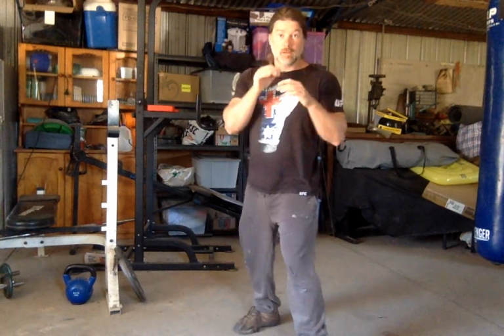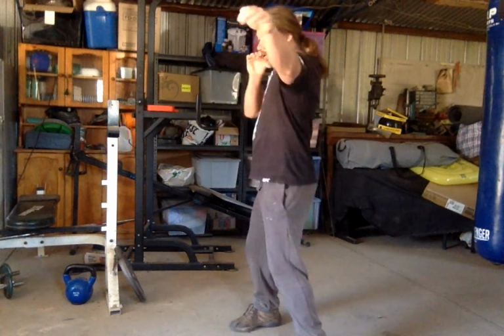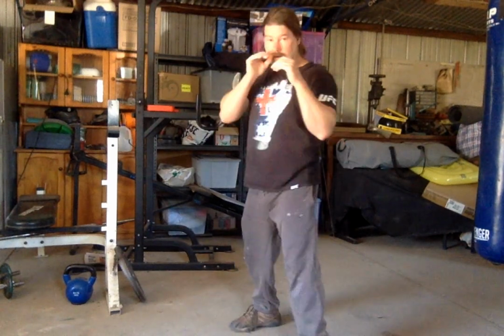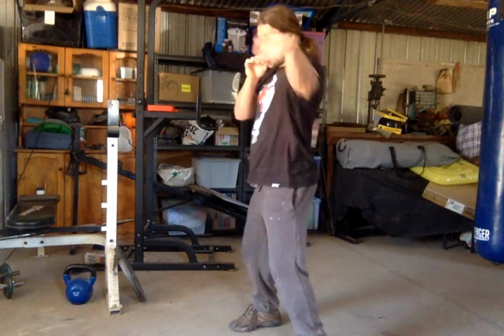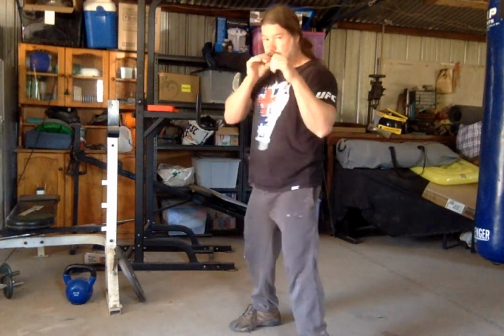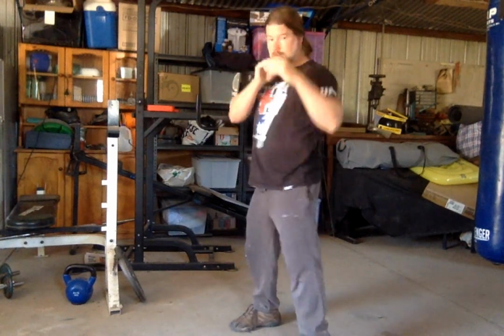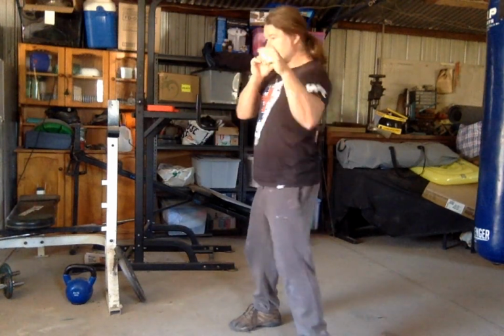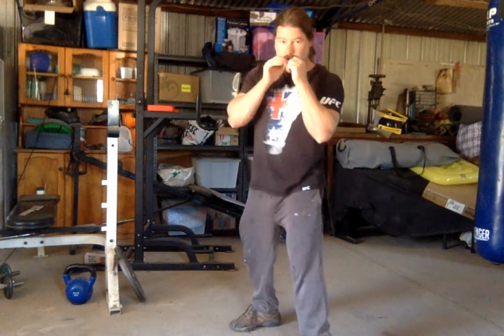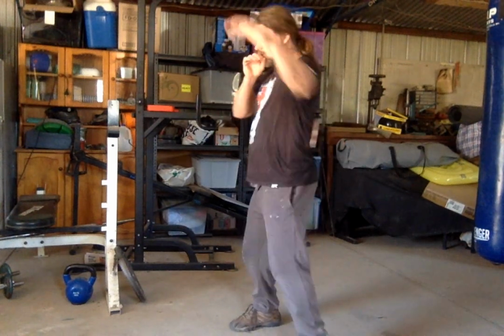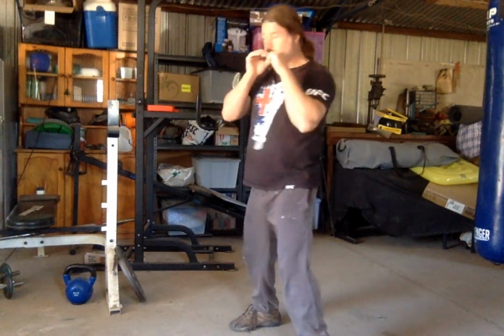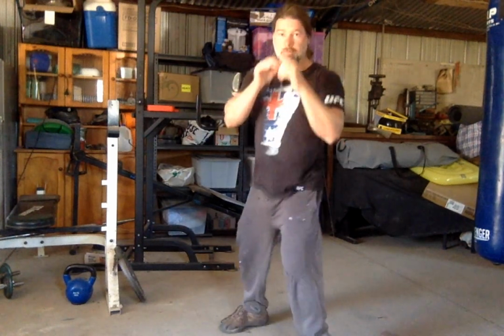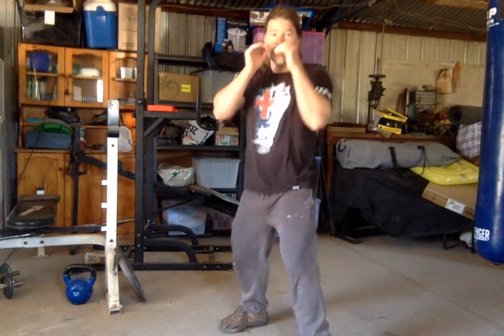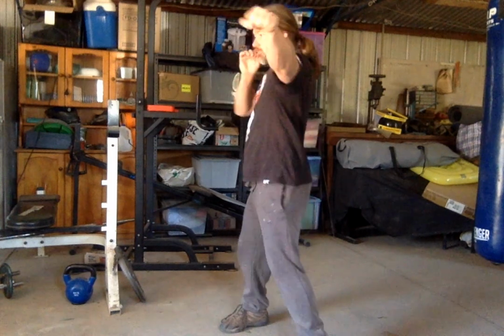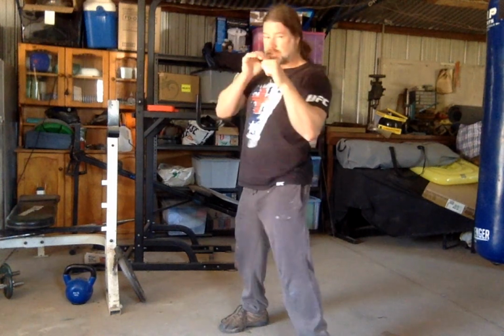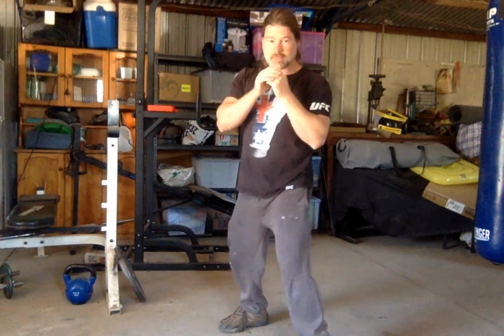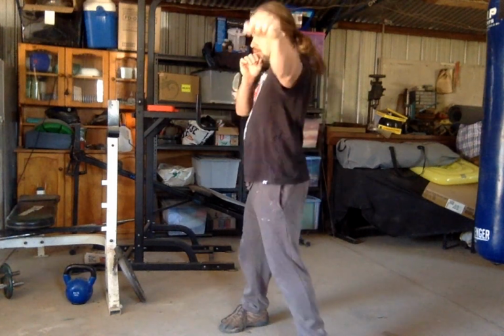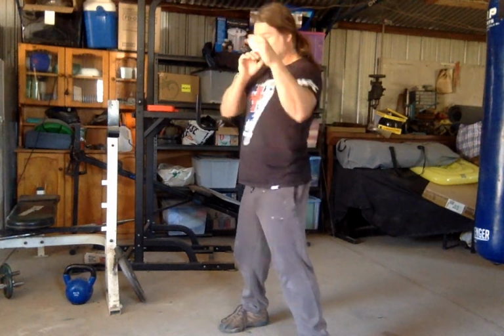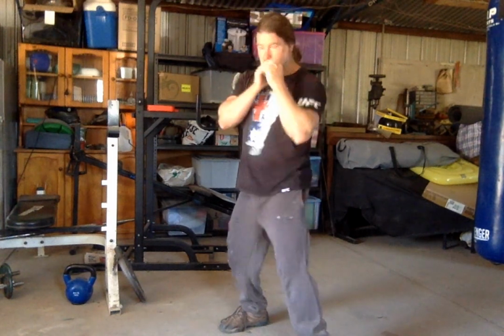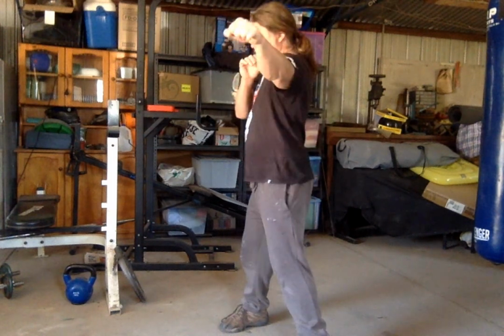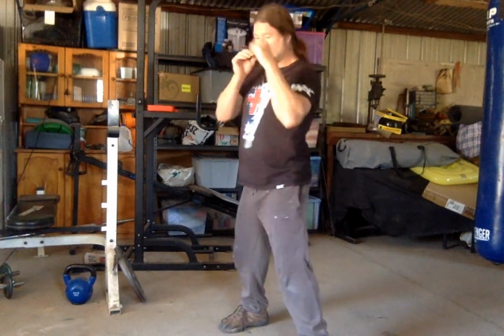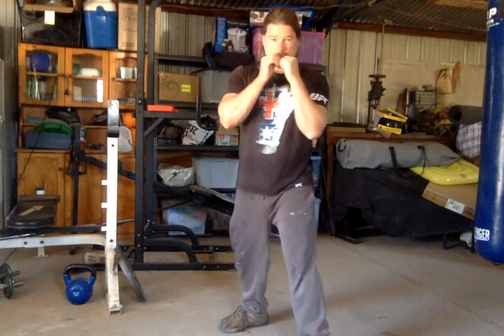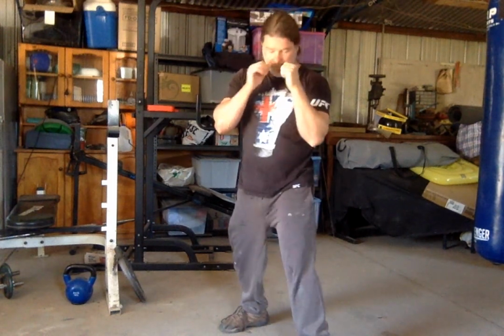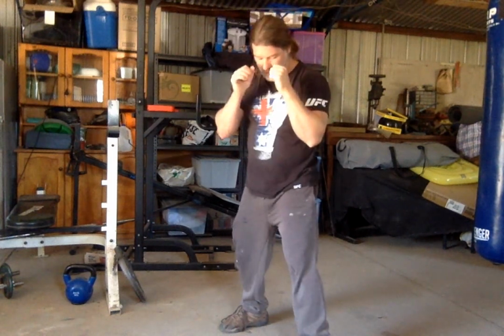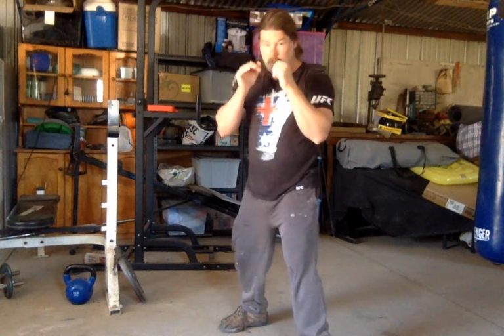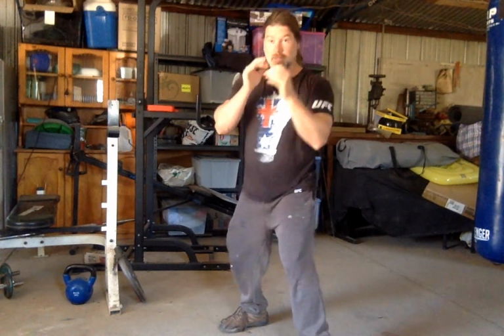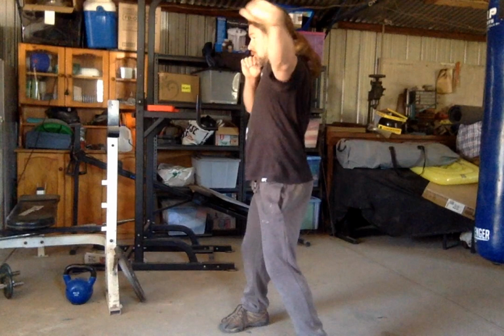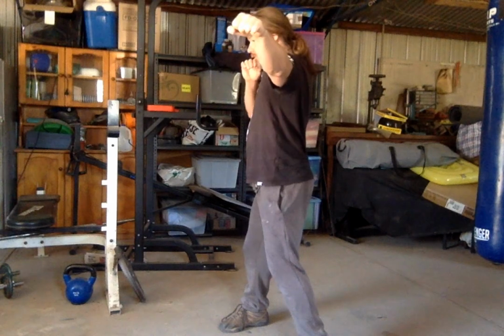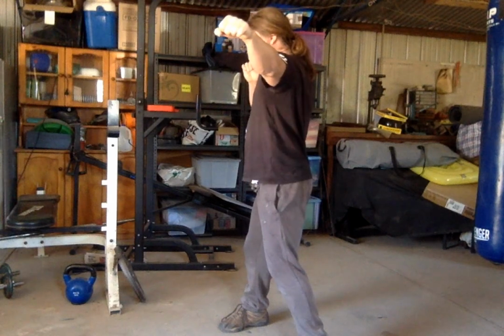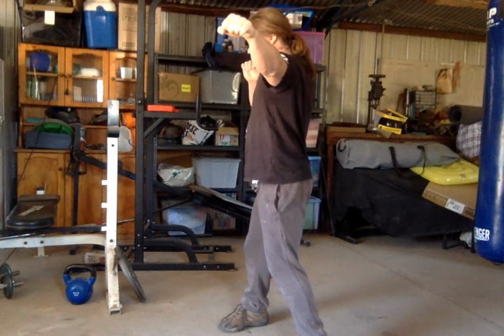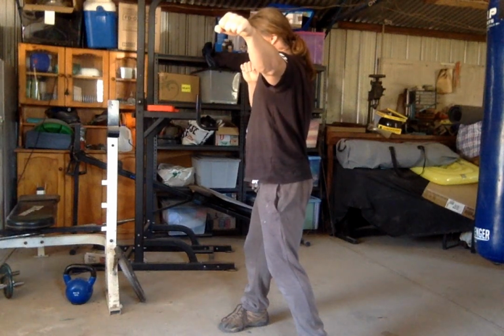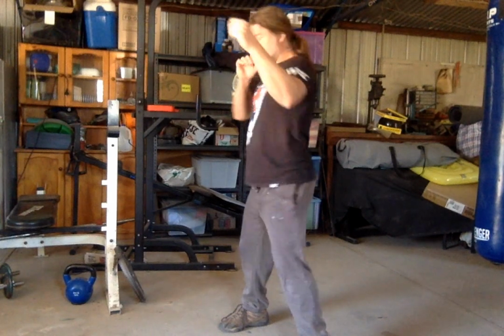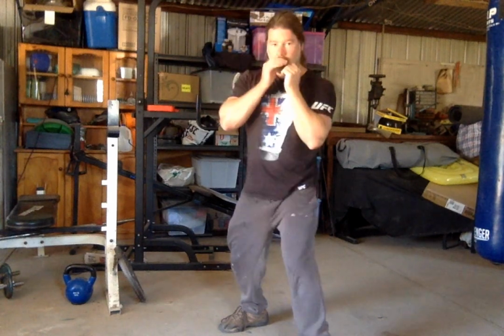Start with loose, loose jab, more of a tense, tense jab, and then turn the body on the side.